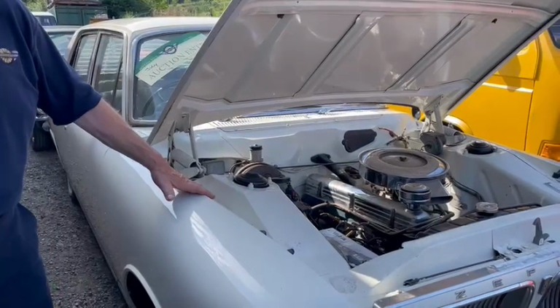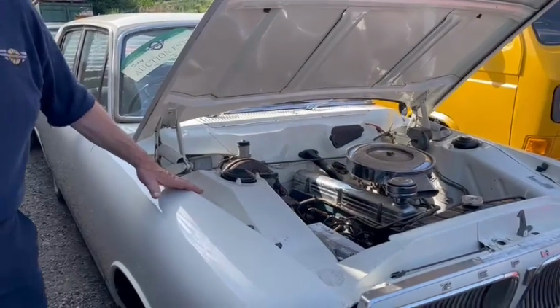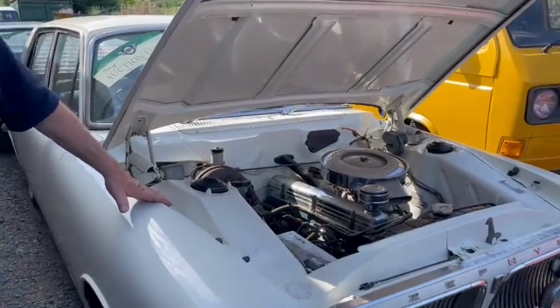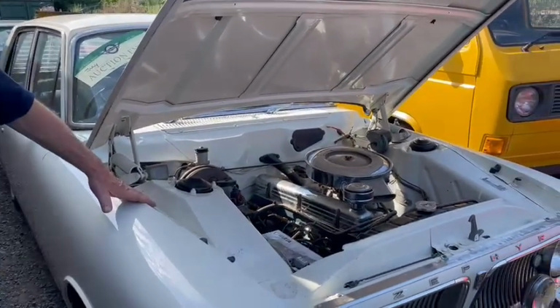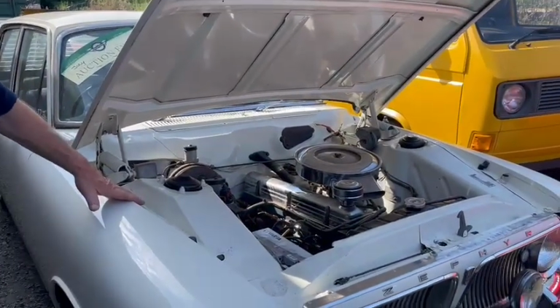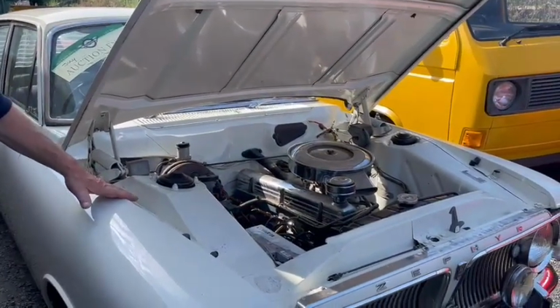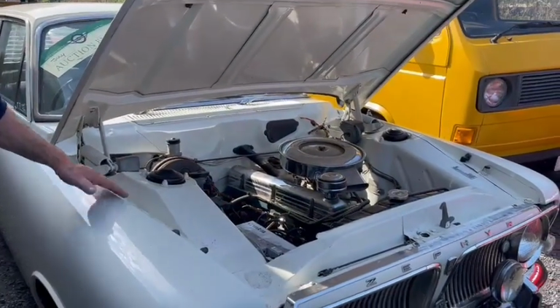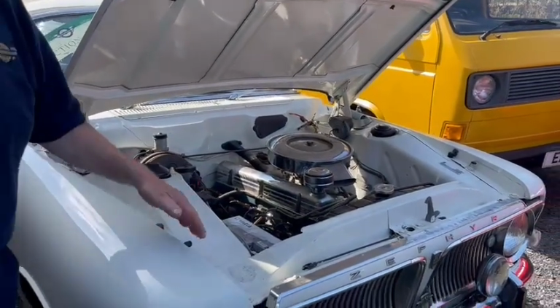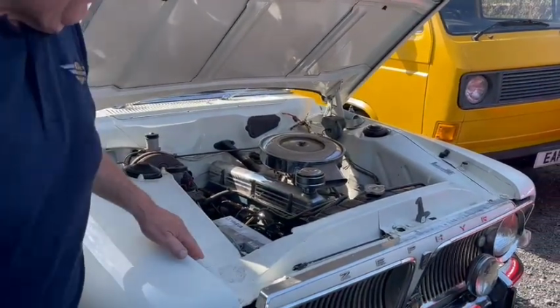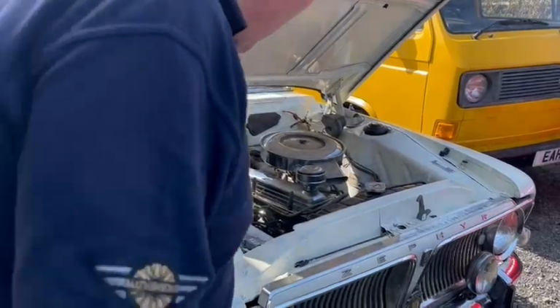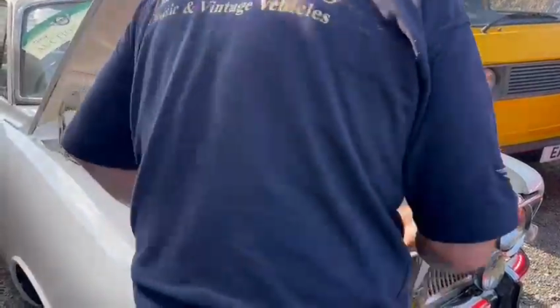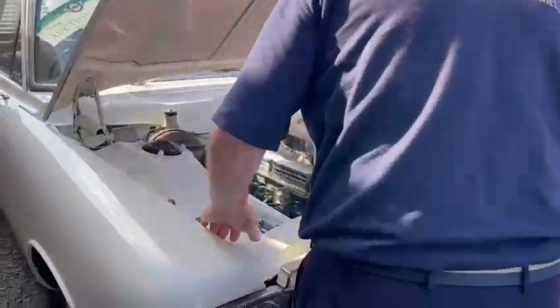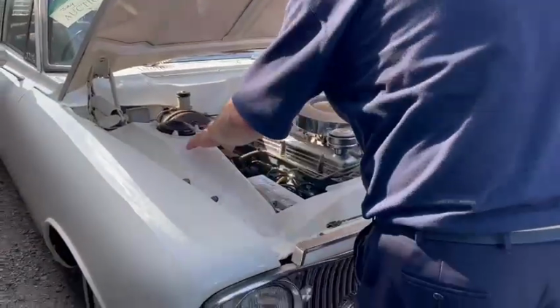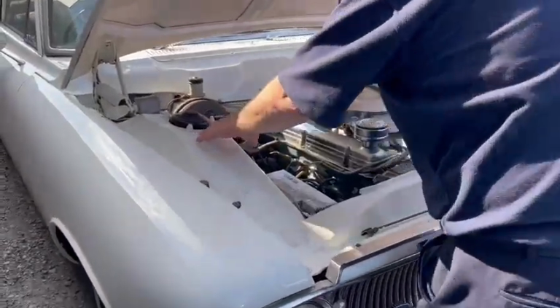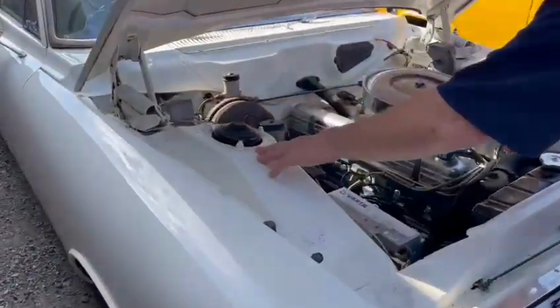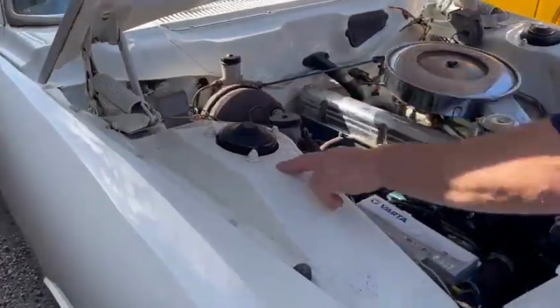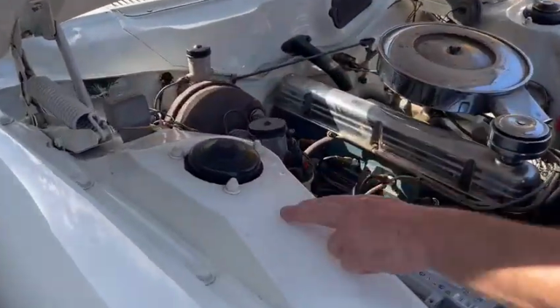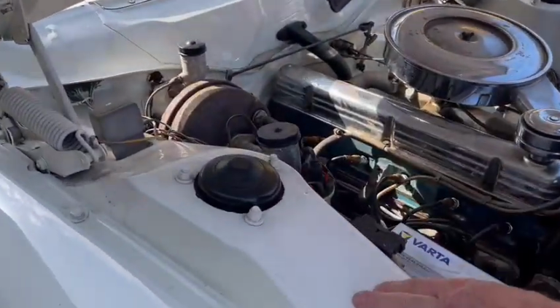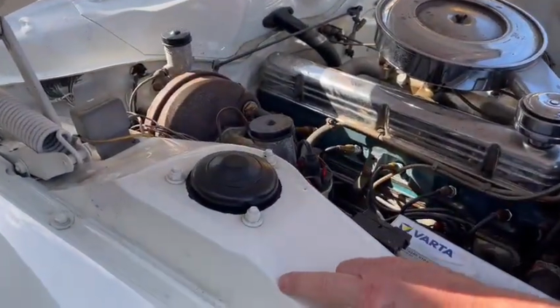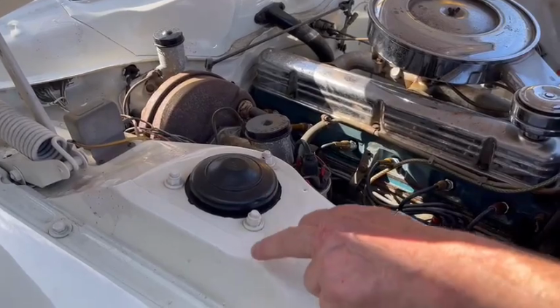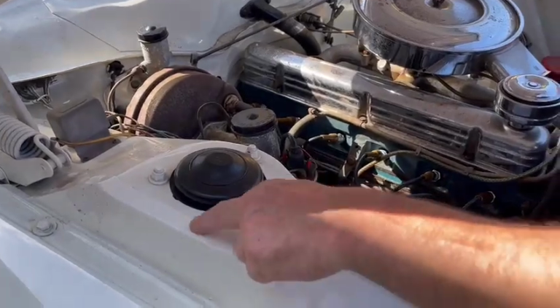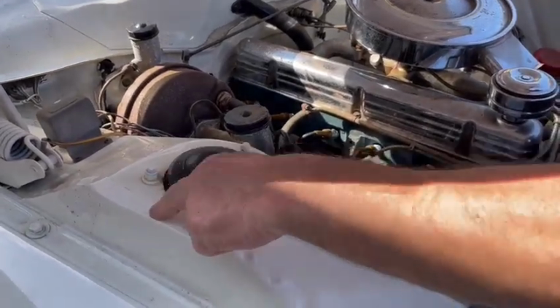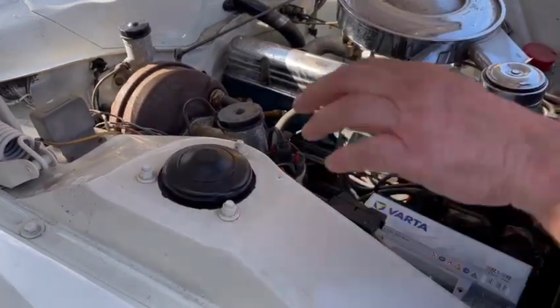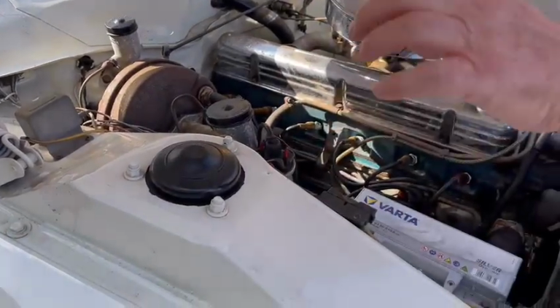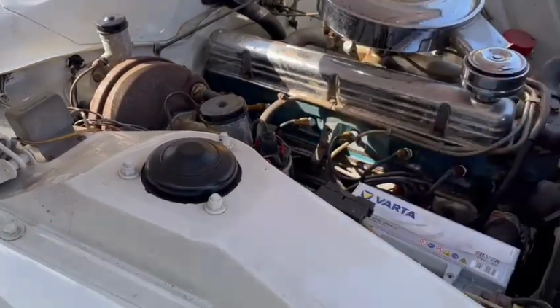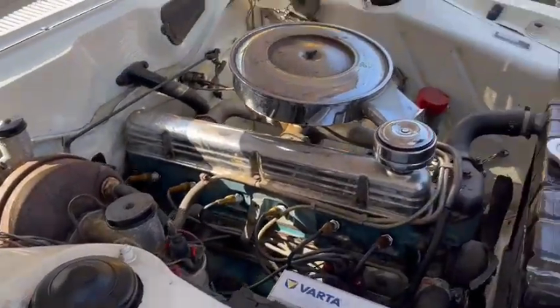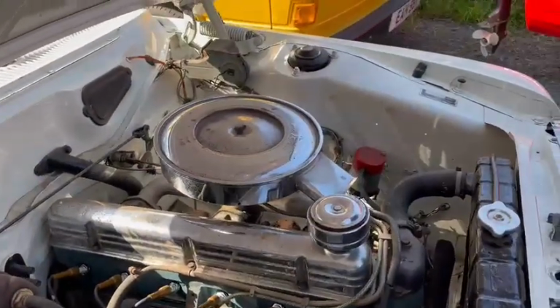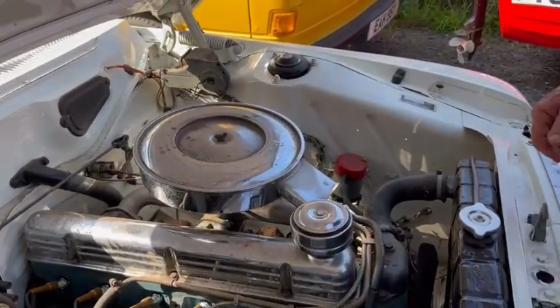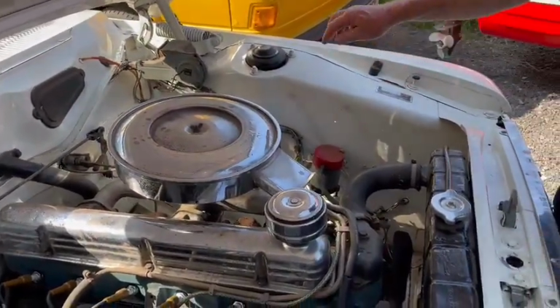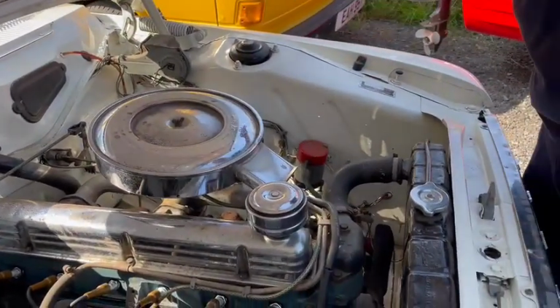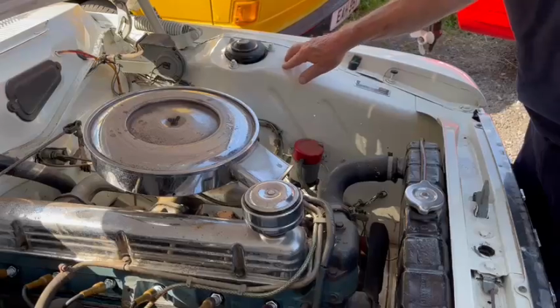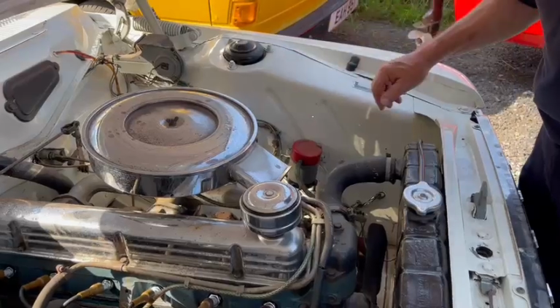Thin band white as you can see, proper period wheel trims, lovely engine bay. And look at those structures — they do not come any better than that. These are all factory spot welds. They do not come any better than that. It's as simple as that. That's as good as you'll find it anywhere.